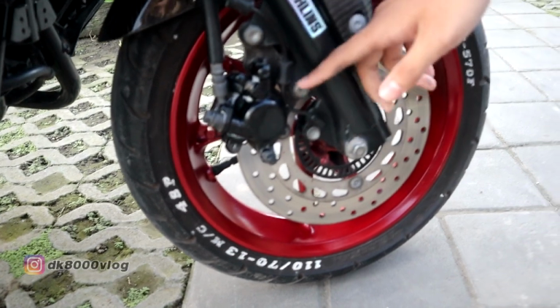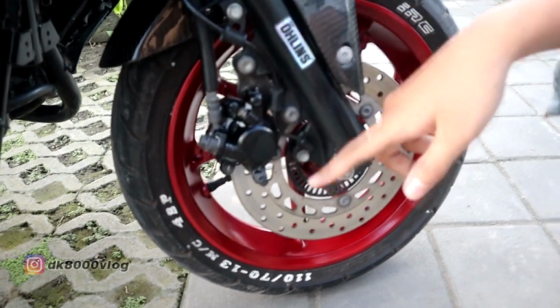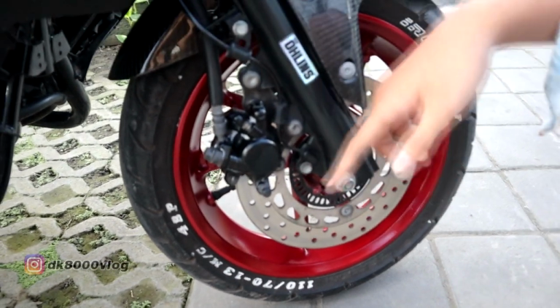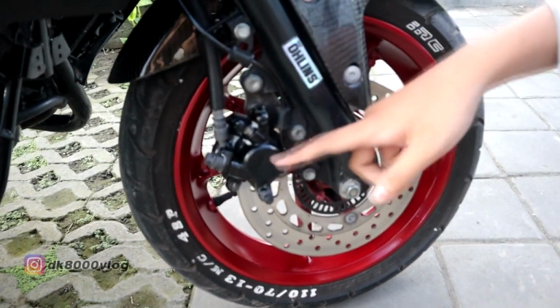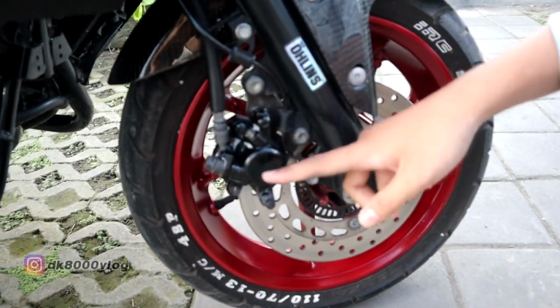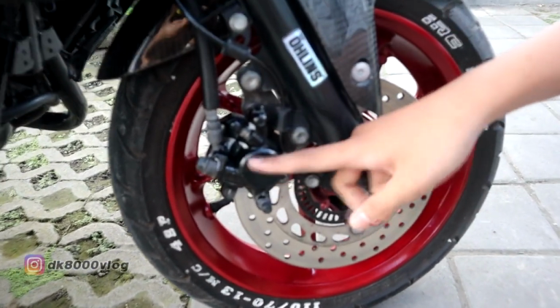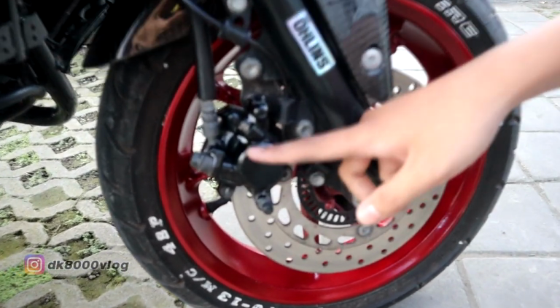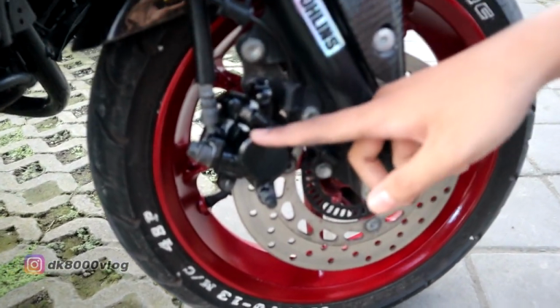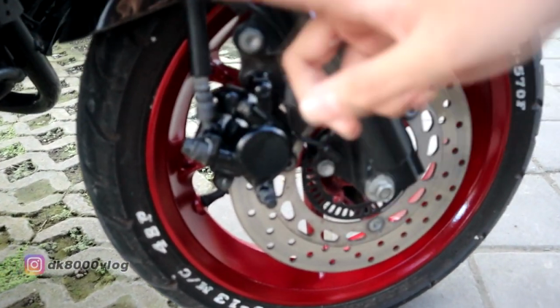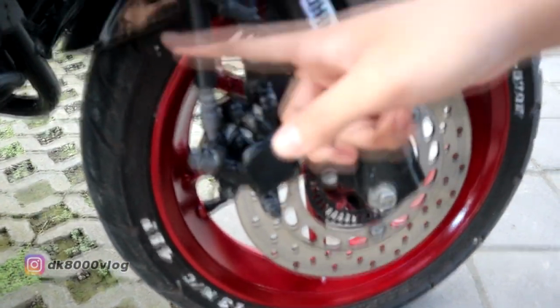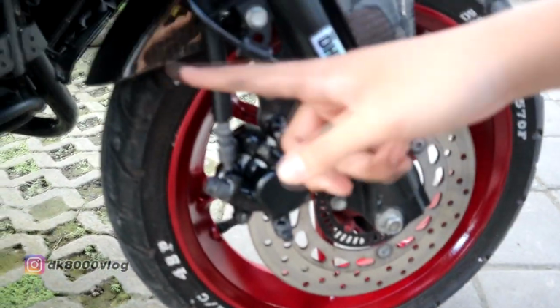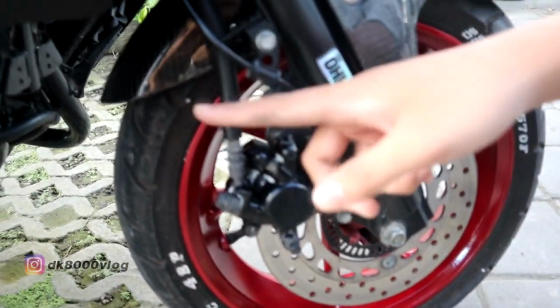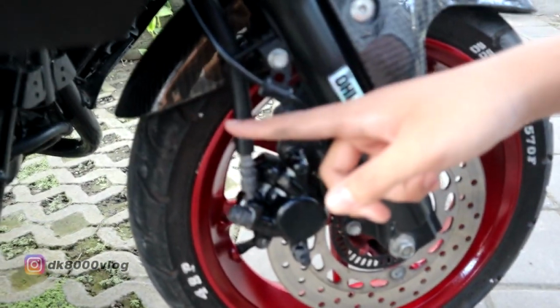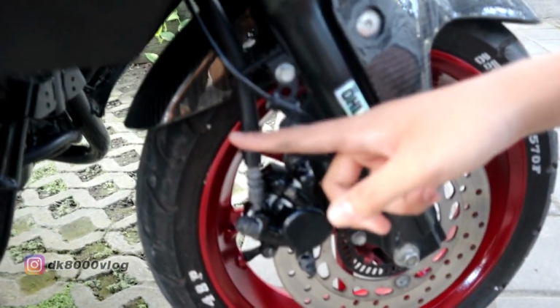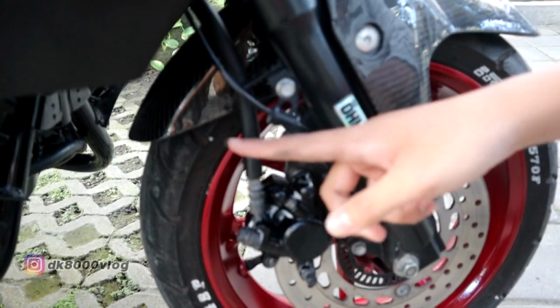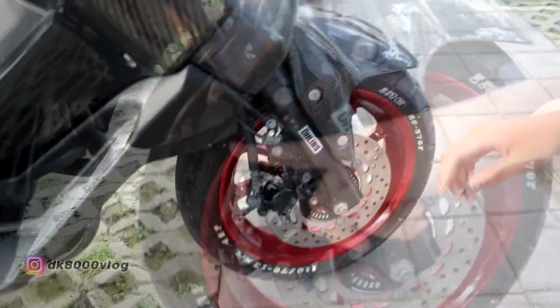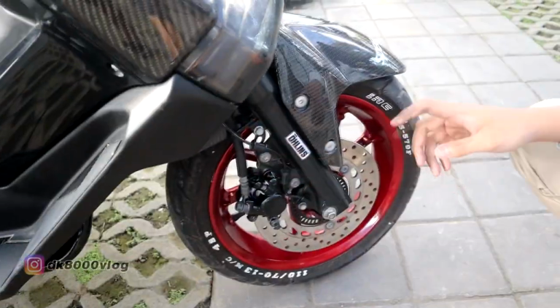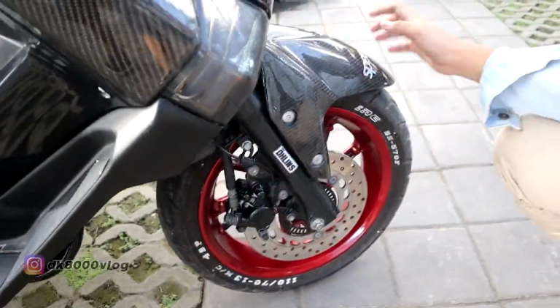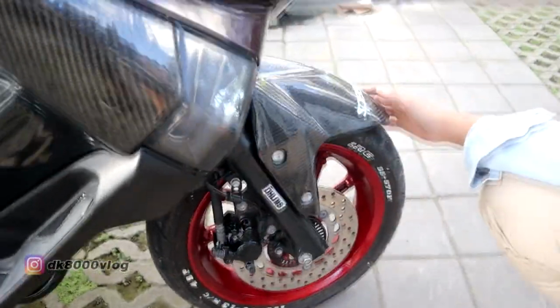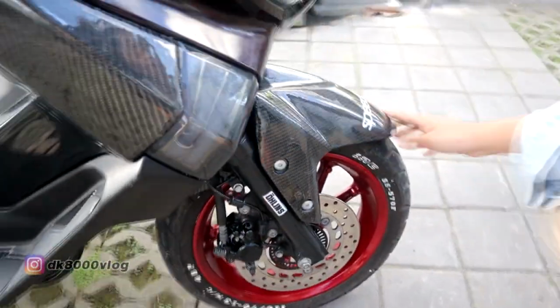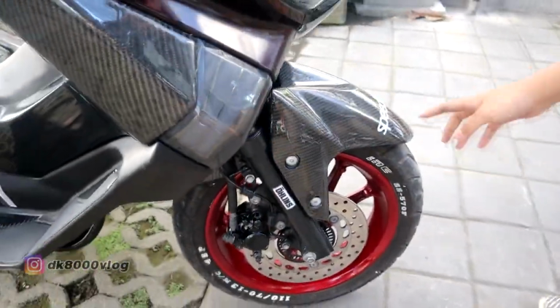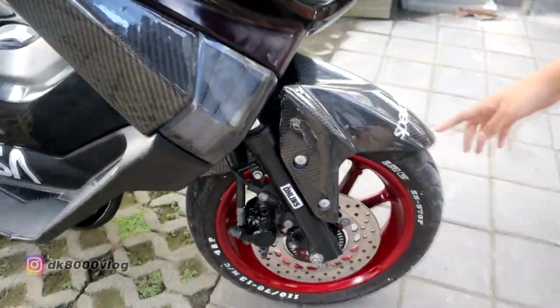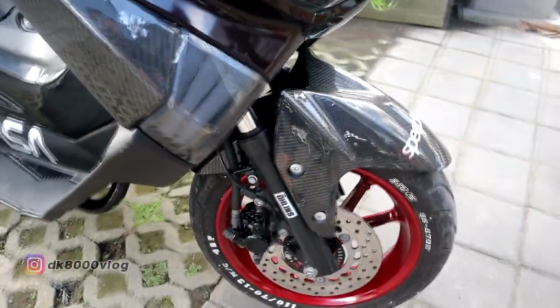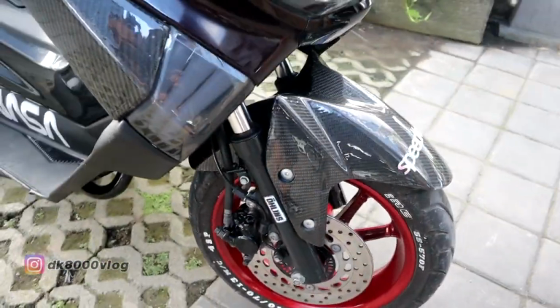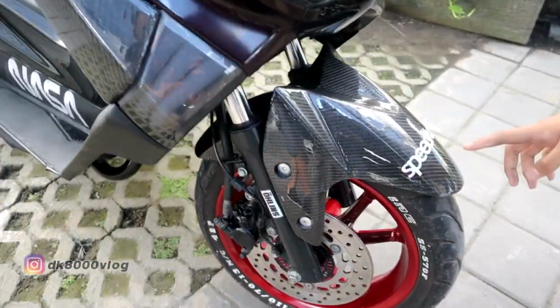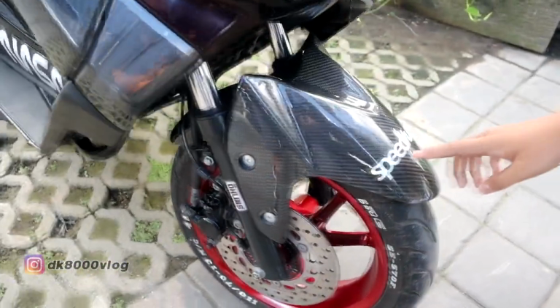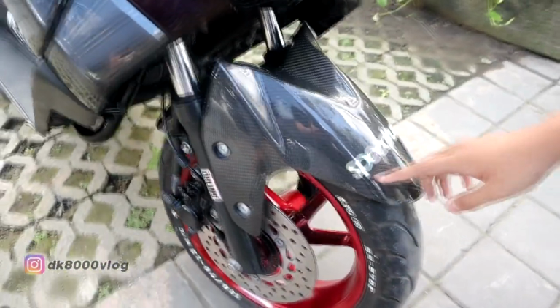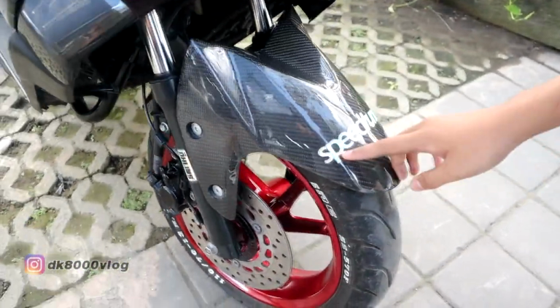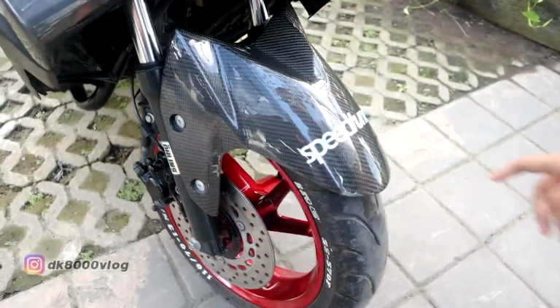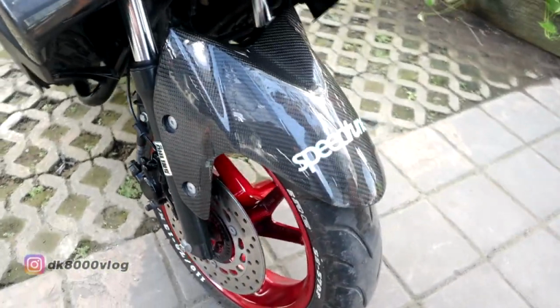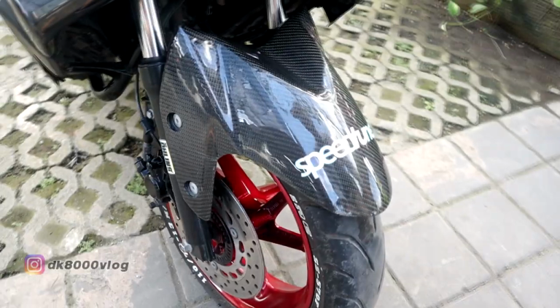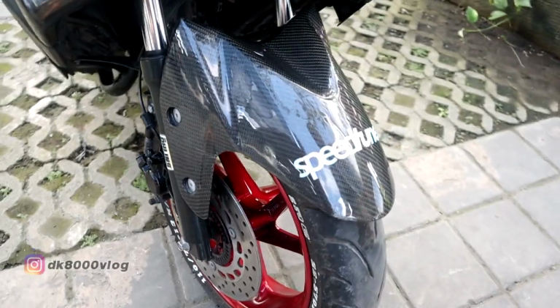Di sini rem masih standar, selang rem juga masih standar. Lanjut ke sparkboard, di sini sparkboard-nya sudah ganti karbon, terus dikasih pemanis stiker speed tuner.